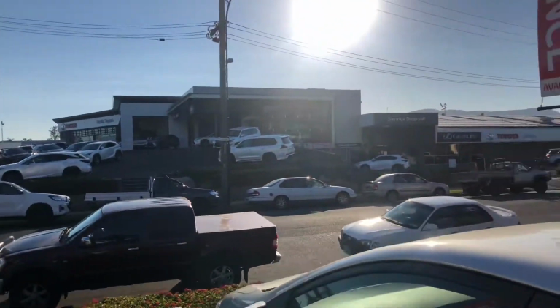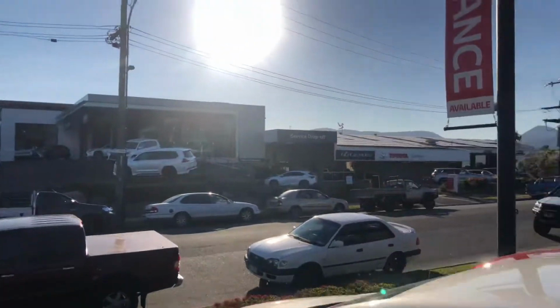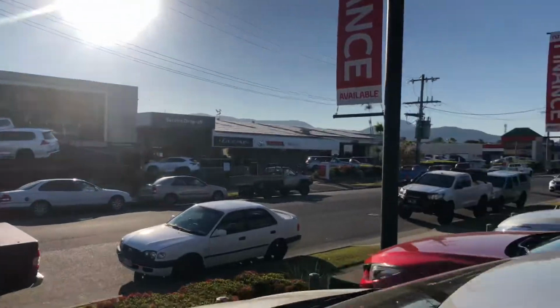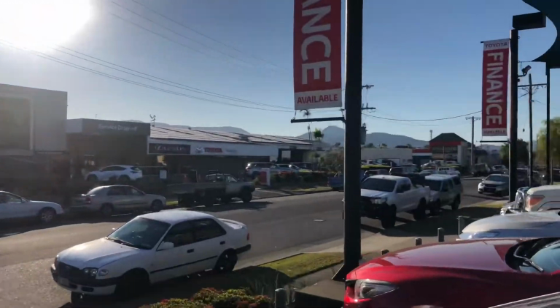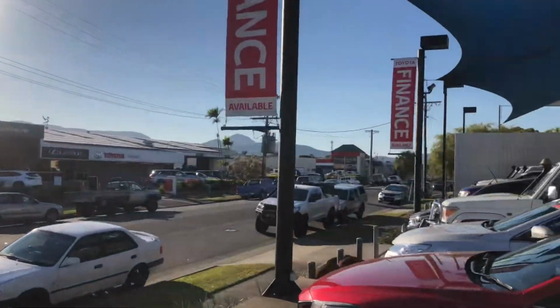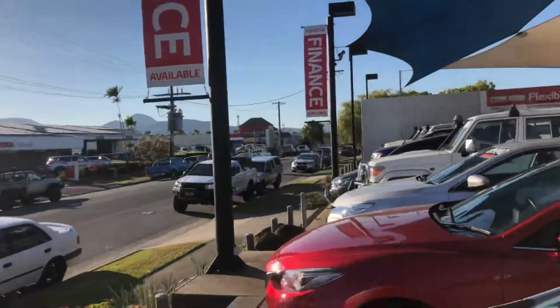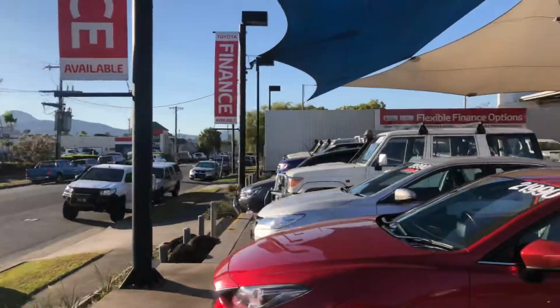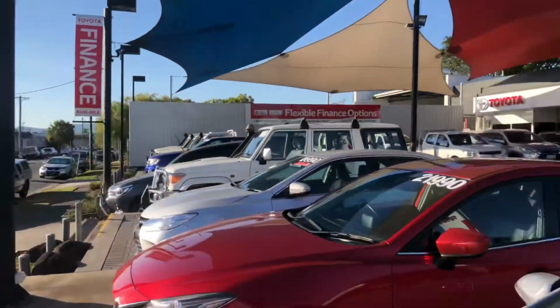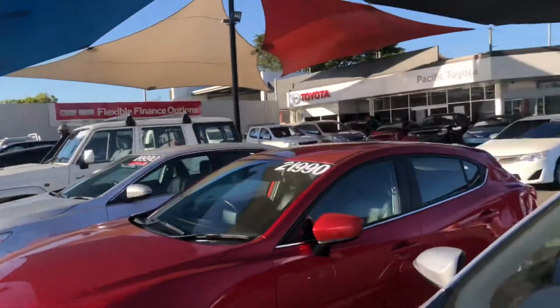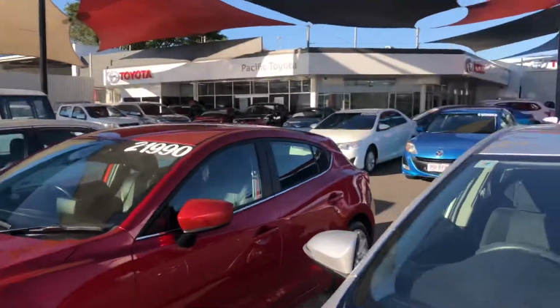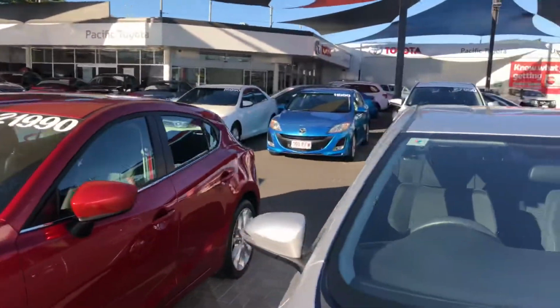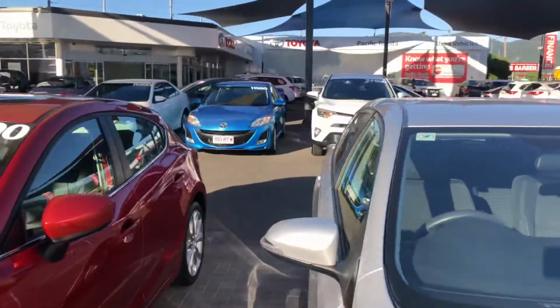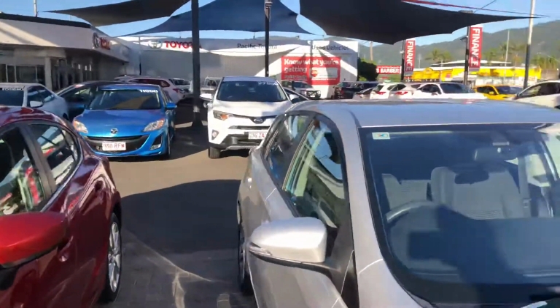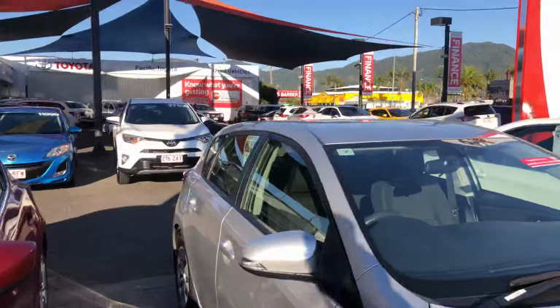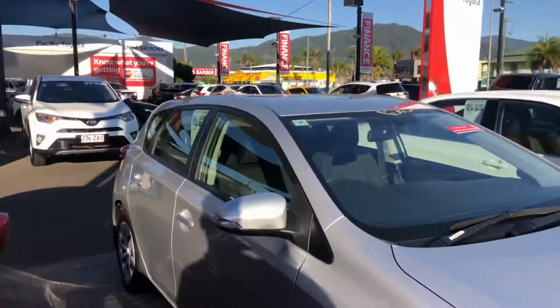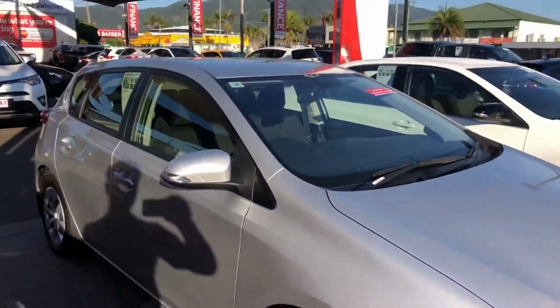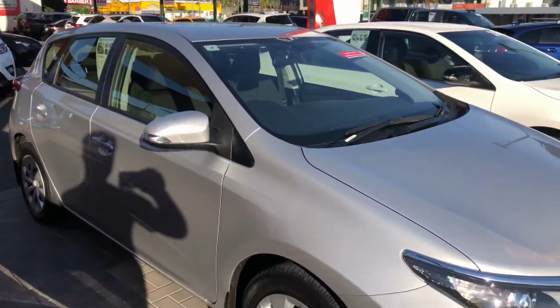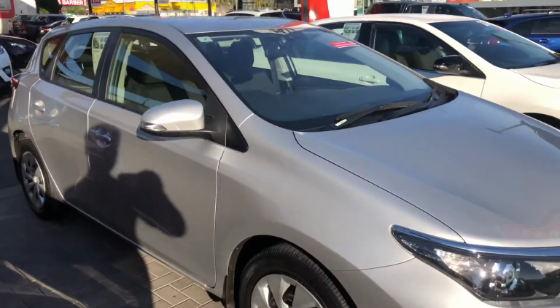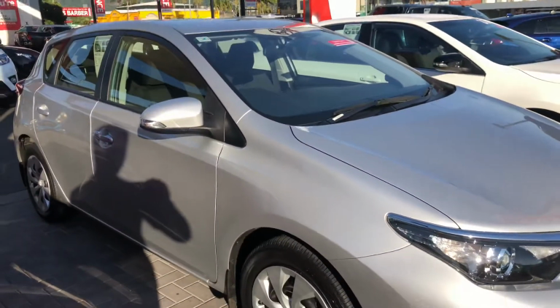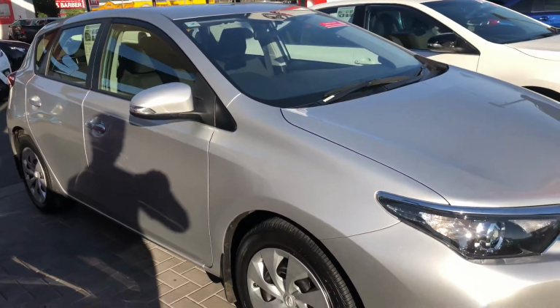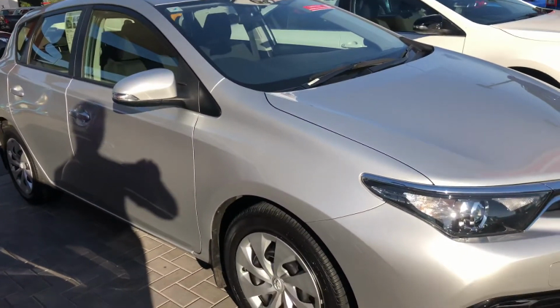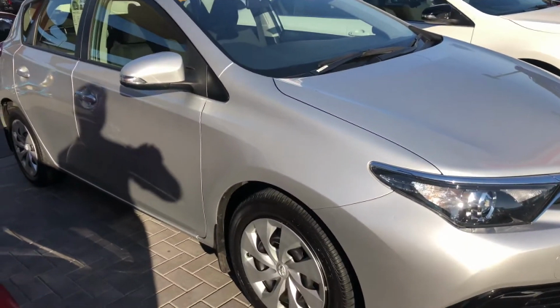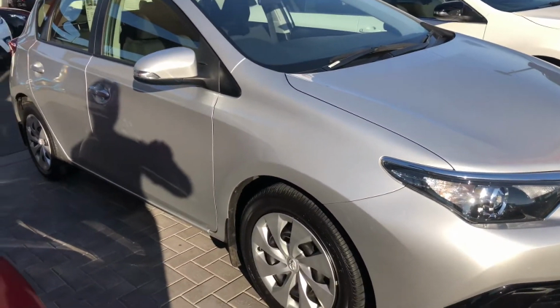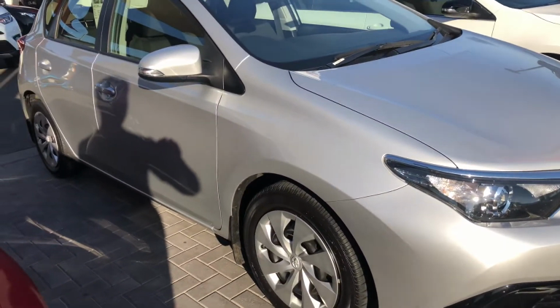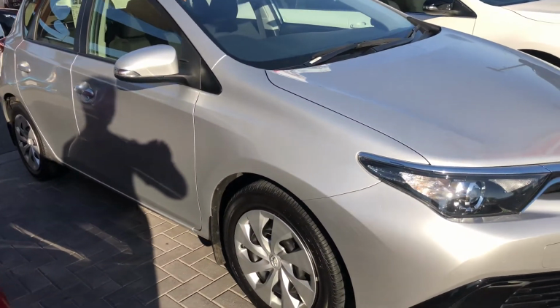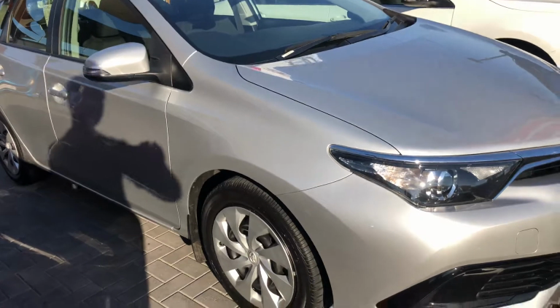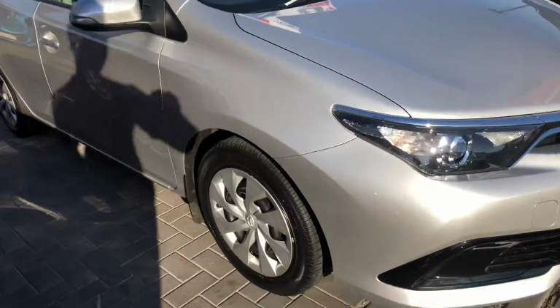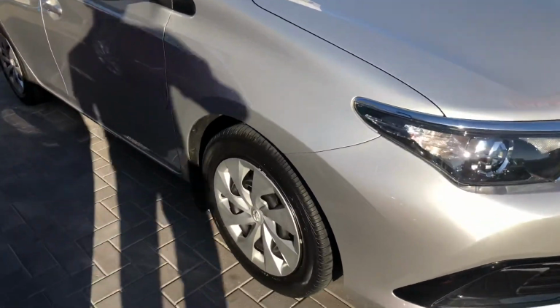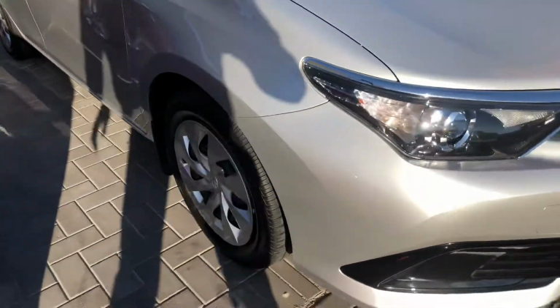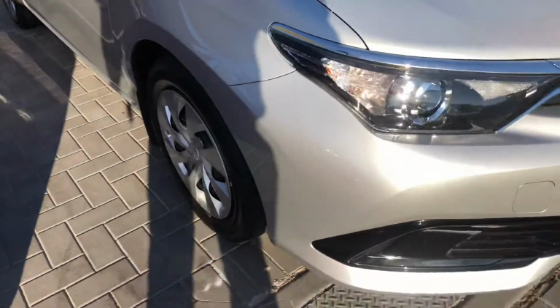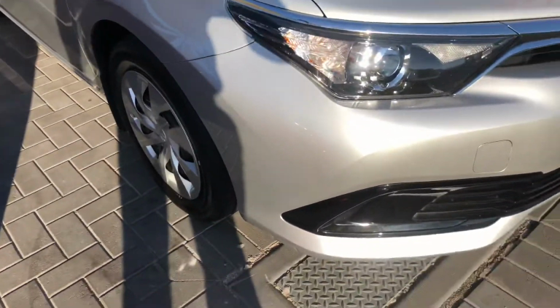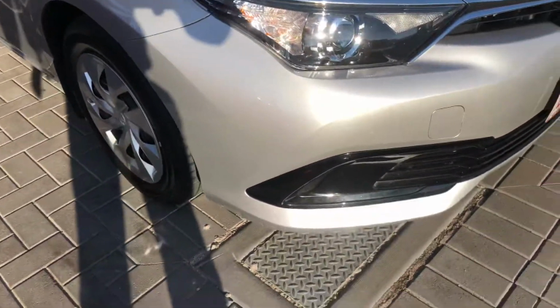So enough about the dealership — we'll get back to the Corolla. As I said on the phone, I'll be very honest in how I present the car to you, so you have no surprises when you can't actually view it in person, and you know exactly what you're buying. We'll start up at the front bar.